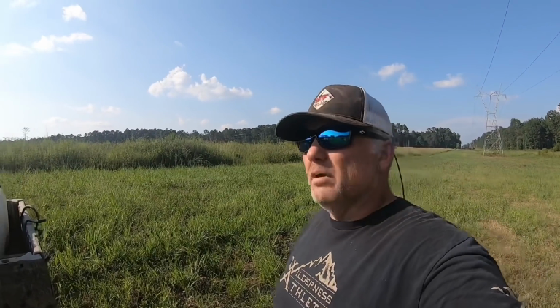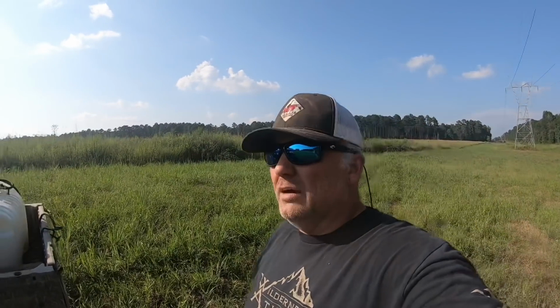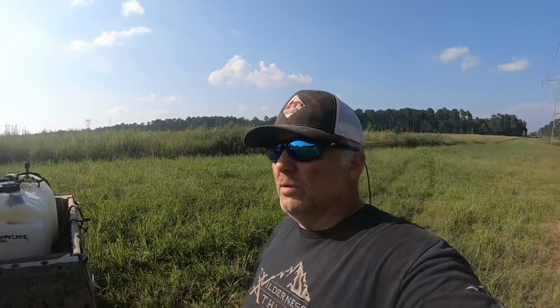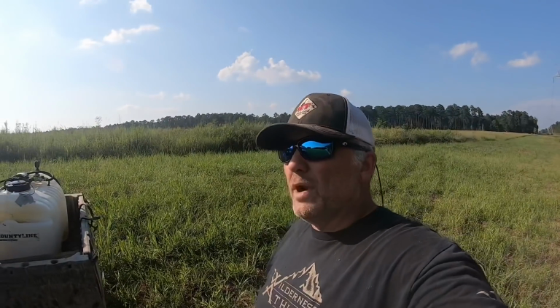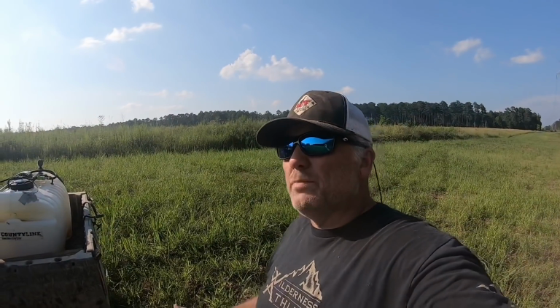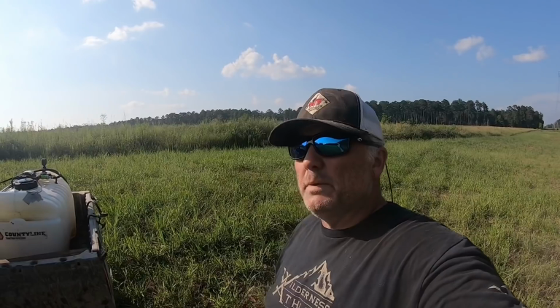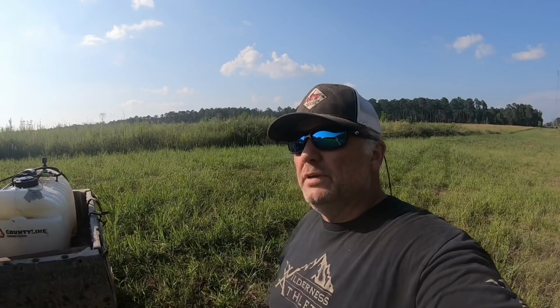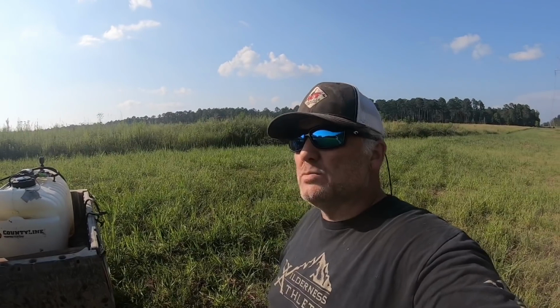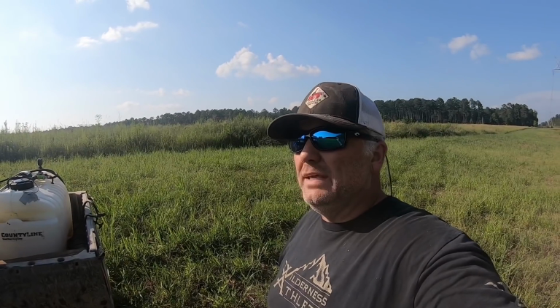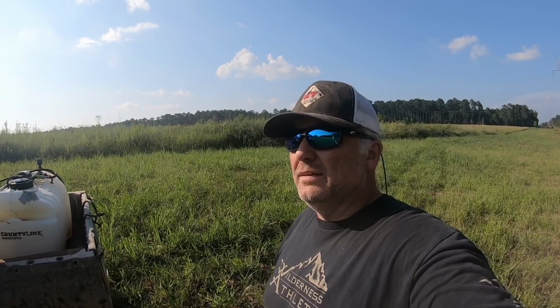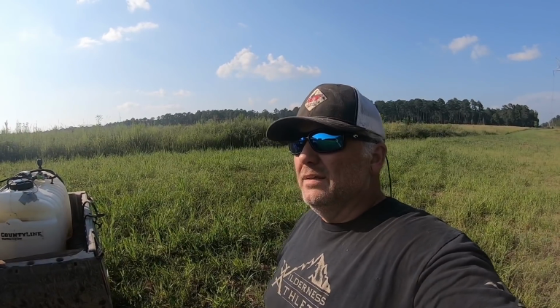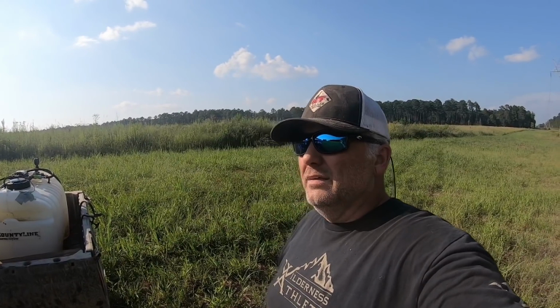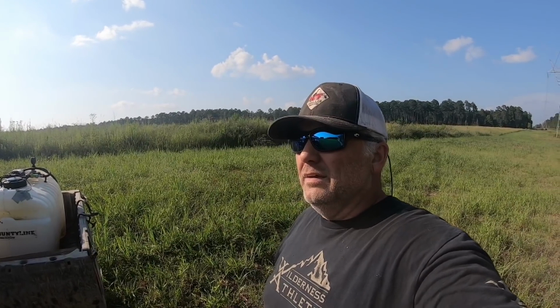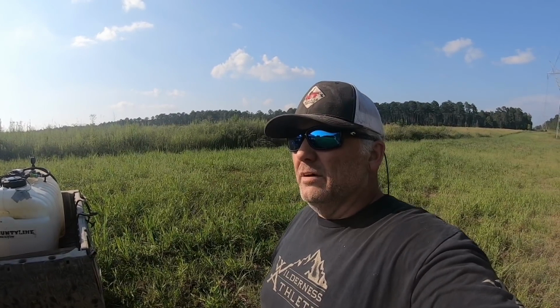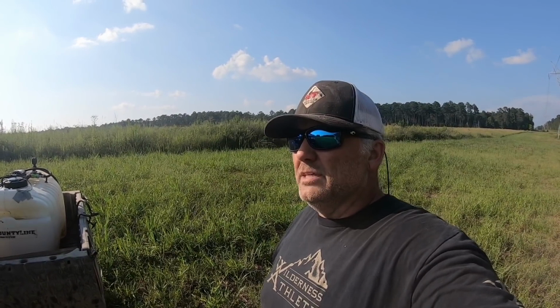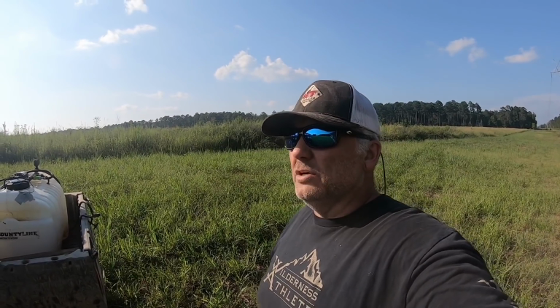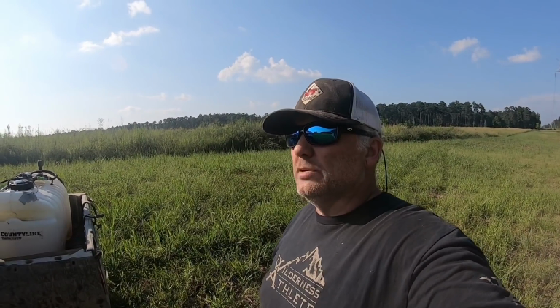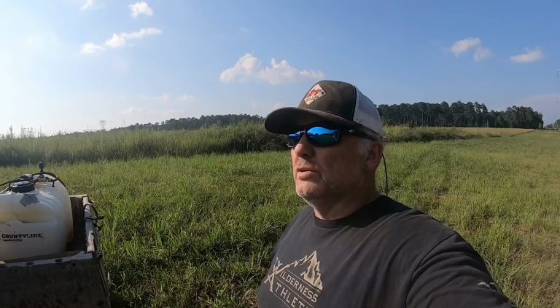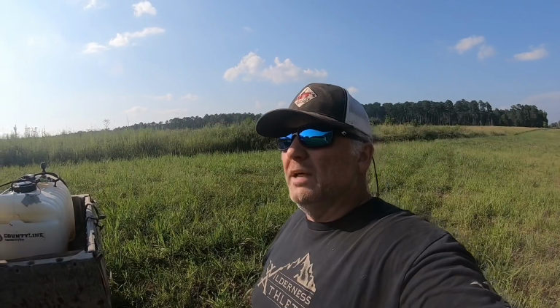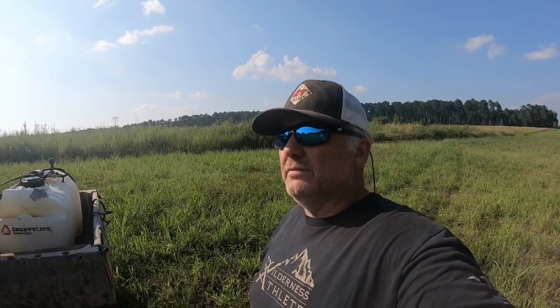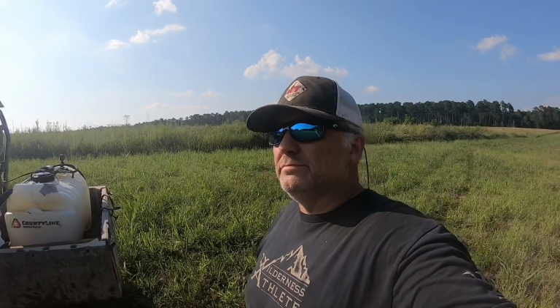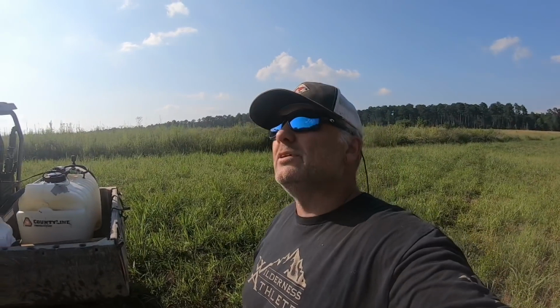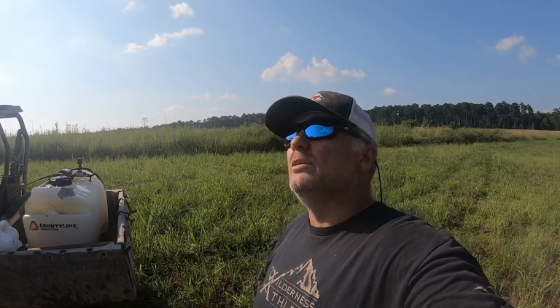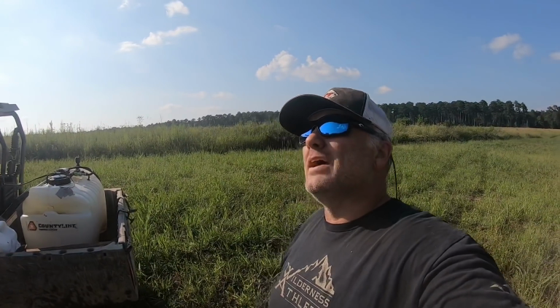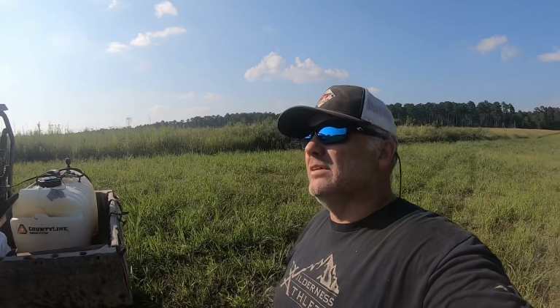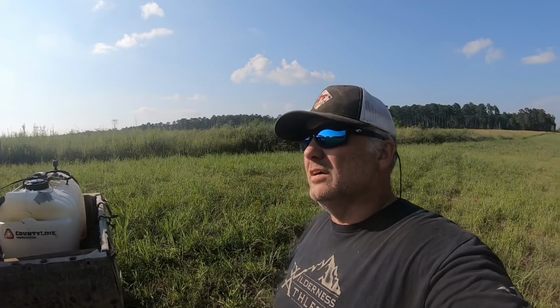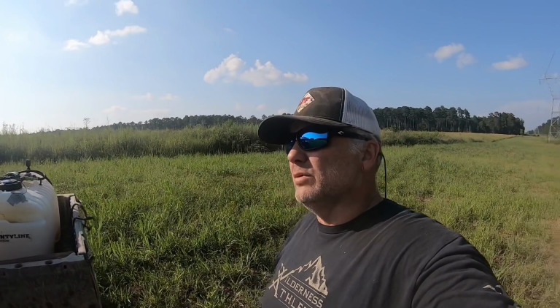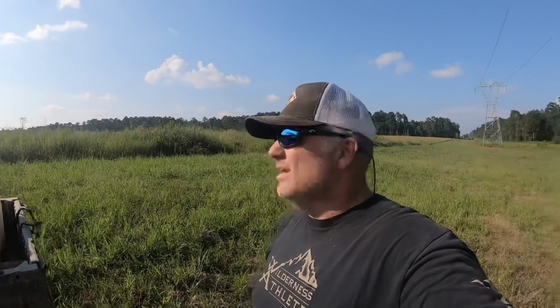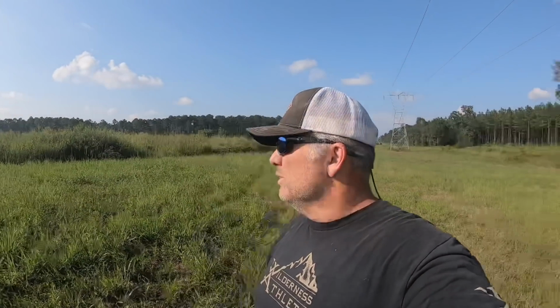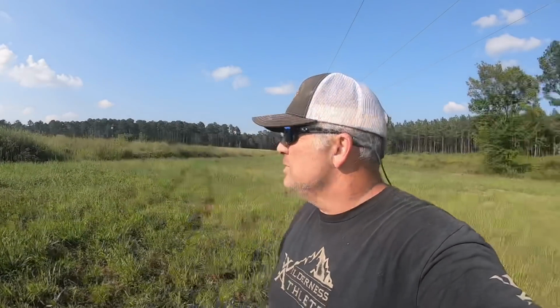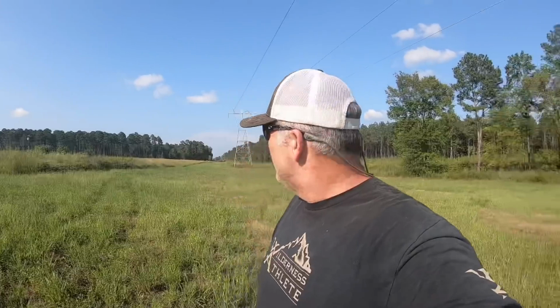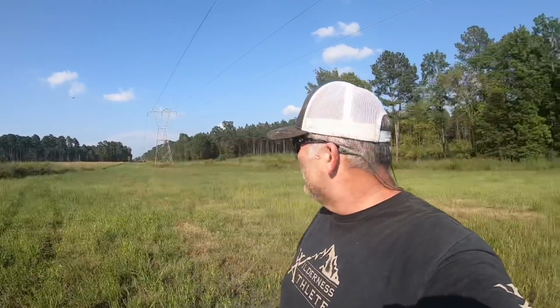We're gonna try to spray this field. It's so hot, if we had to burn it down good we're gonna spray it, then probably come up here this weekend and disk a couple of strips through the middle to make it a little more attractive to the doves. We just really wish we had time to plant sunflowers up here — we'll try that next year.